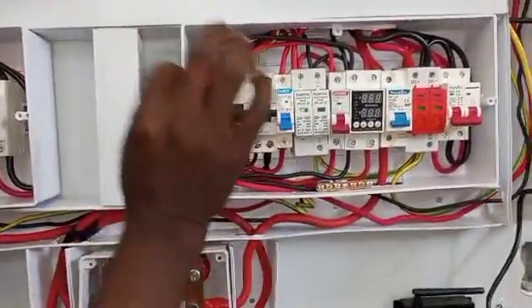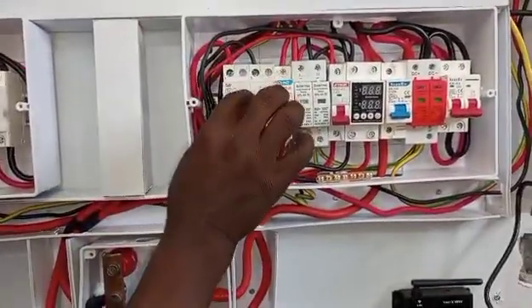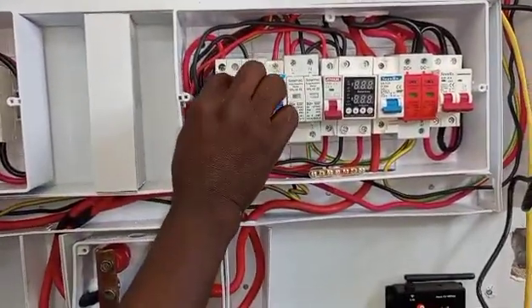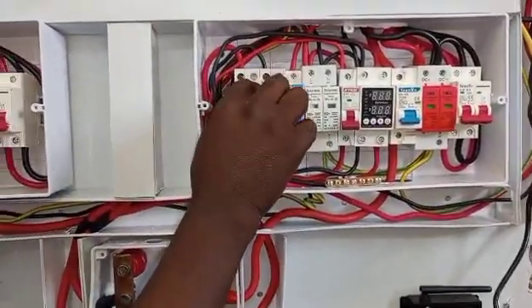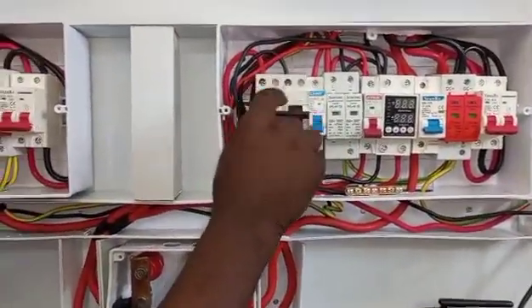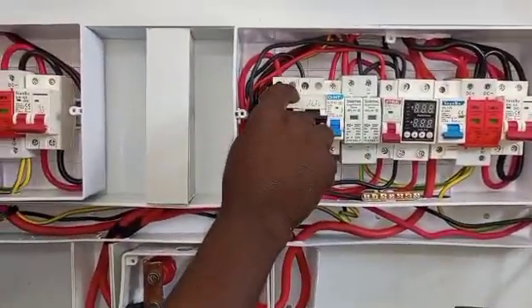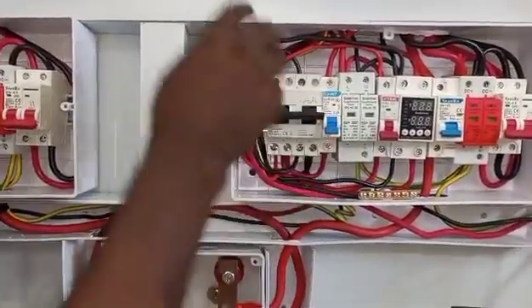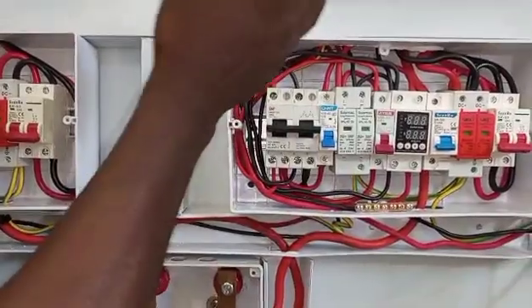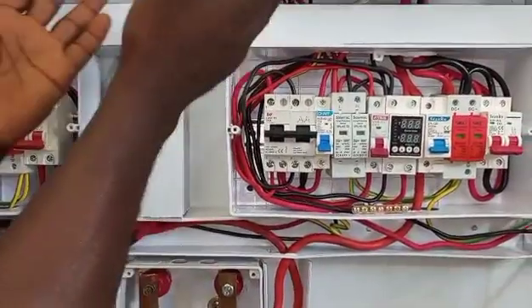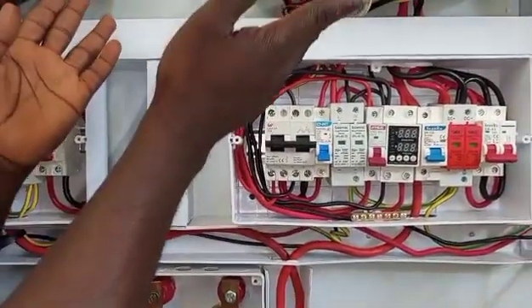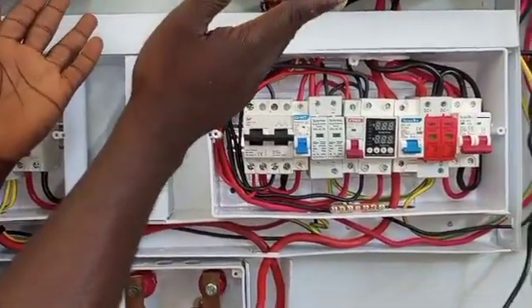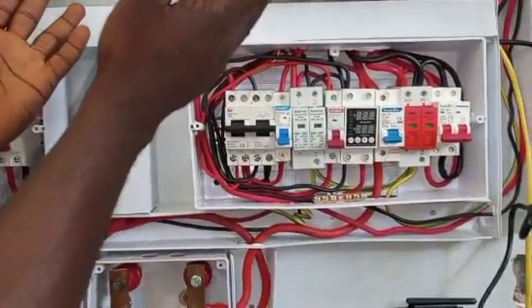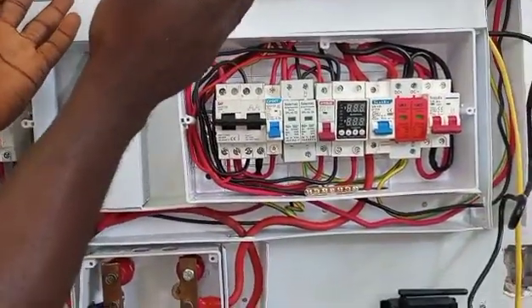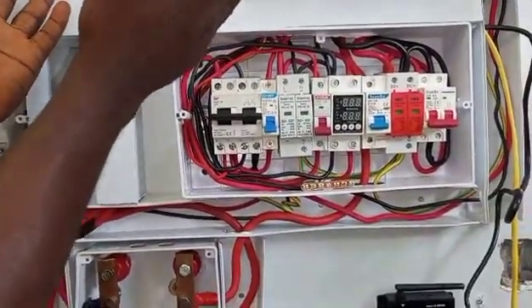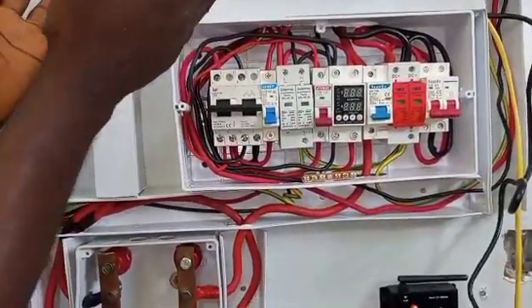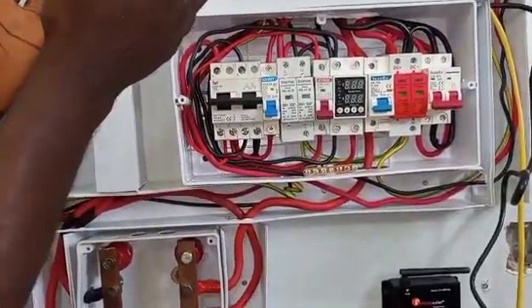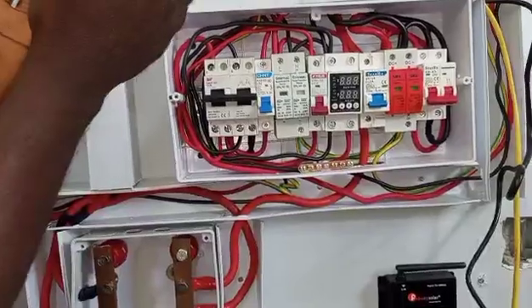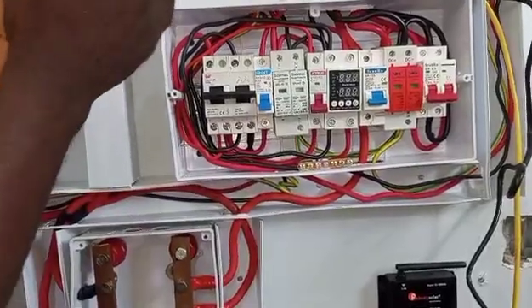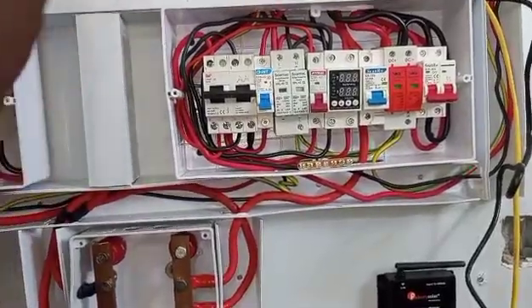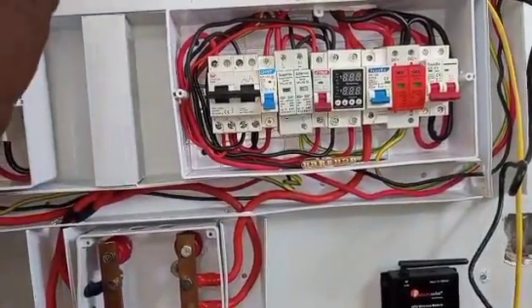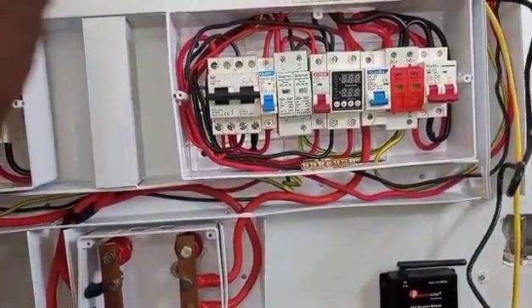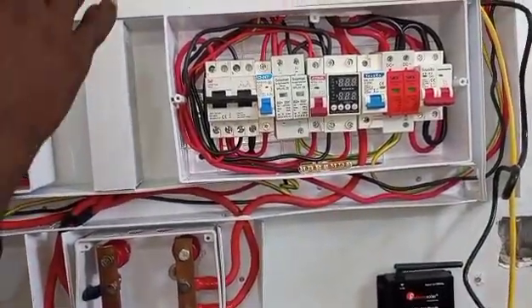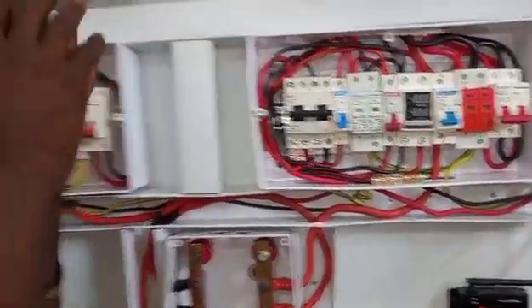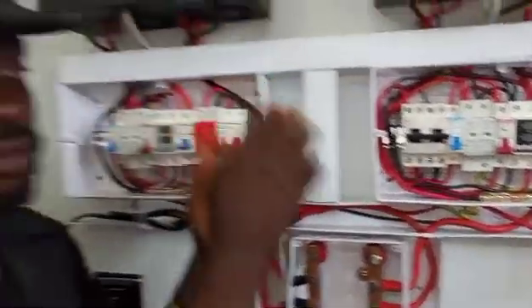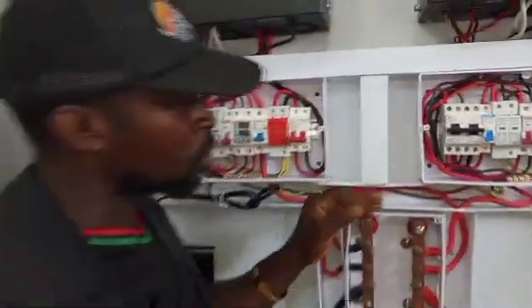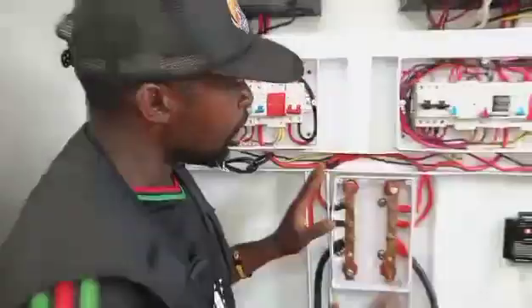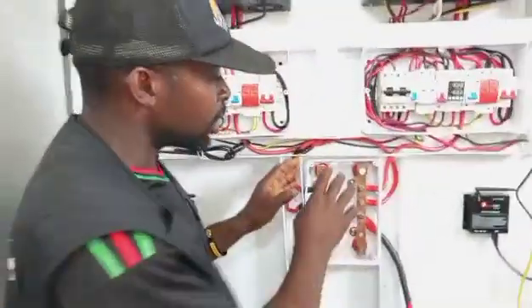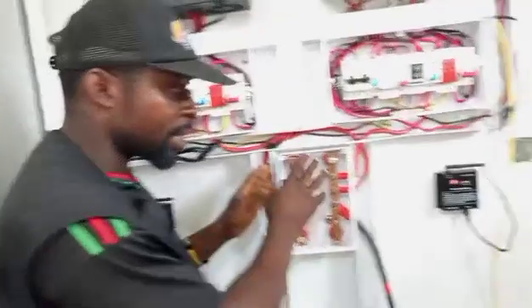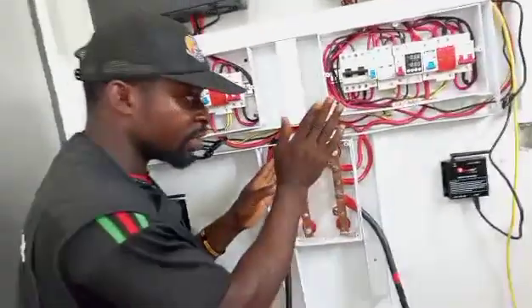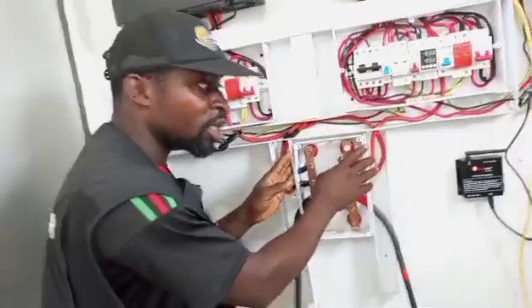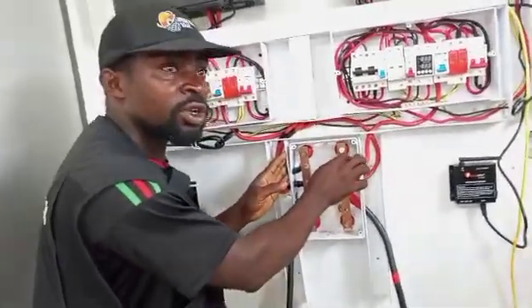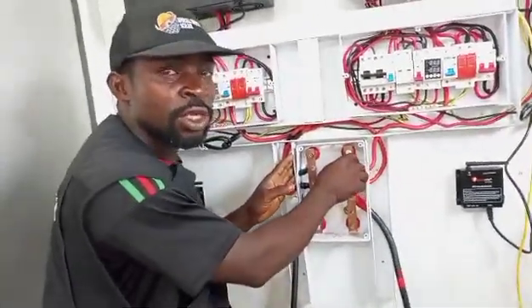This is our load for the inverter. We are going to communicate this to the inverter to work as master and slave. The reason why I'm creating this video is because of that connection.